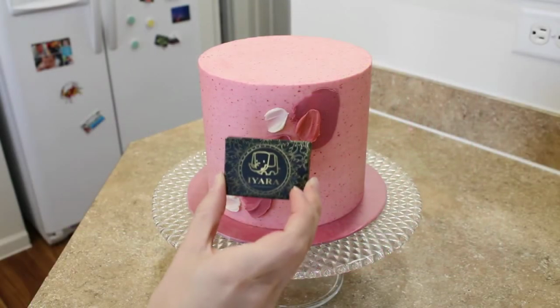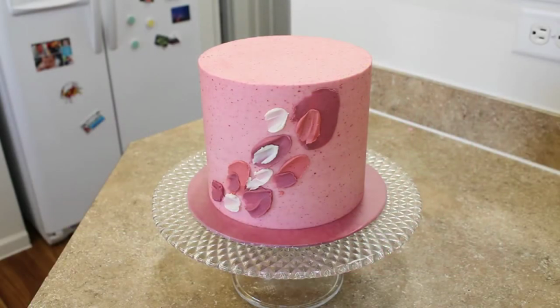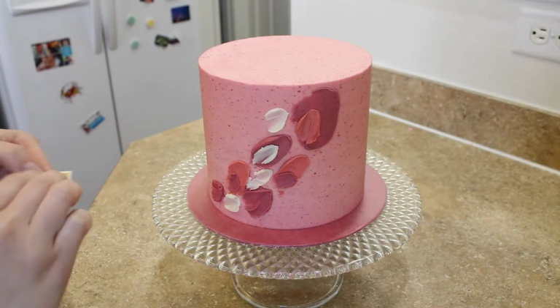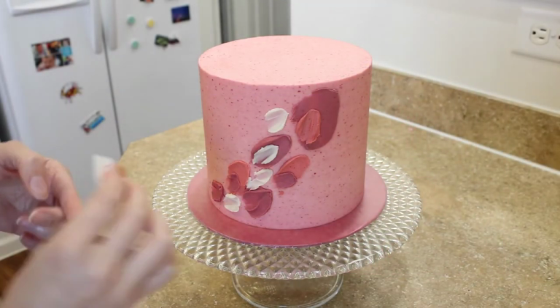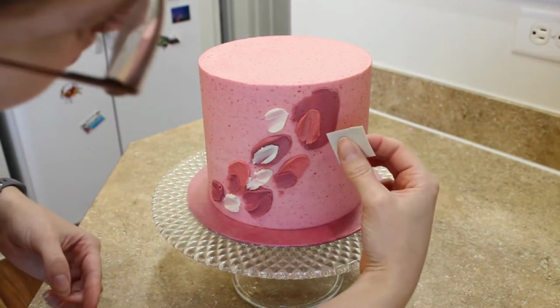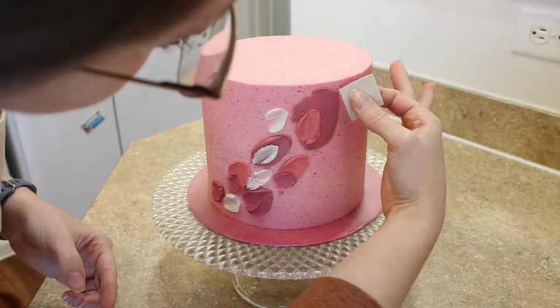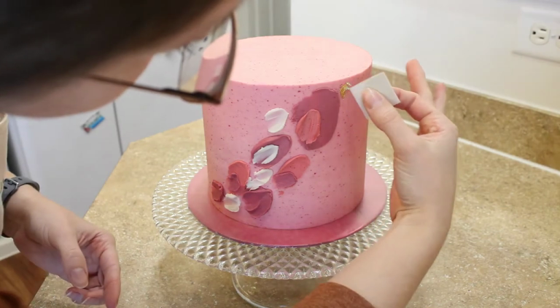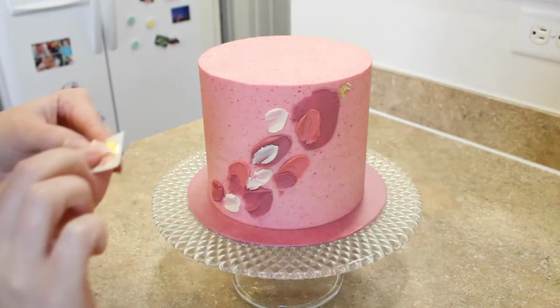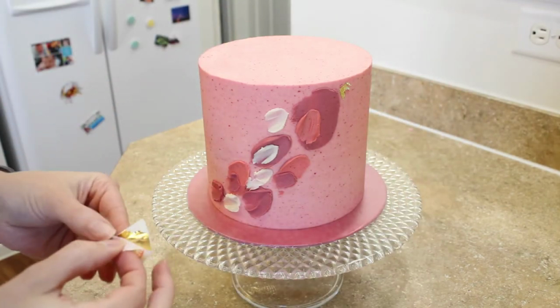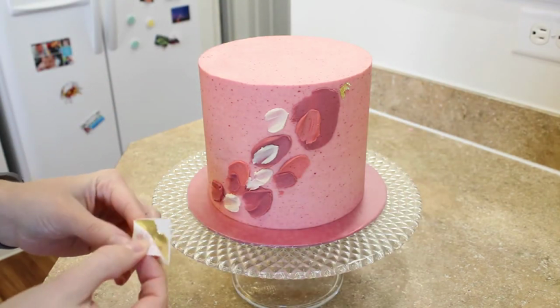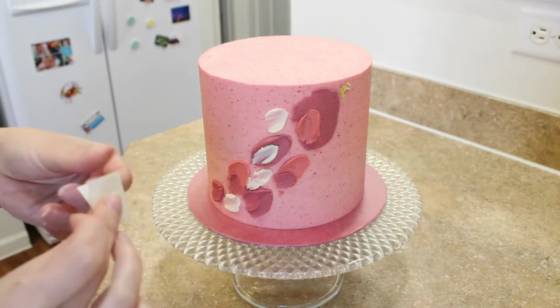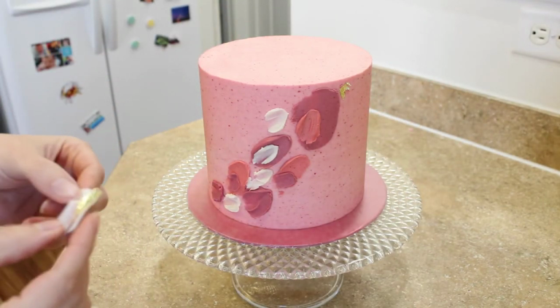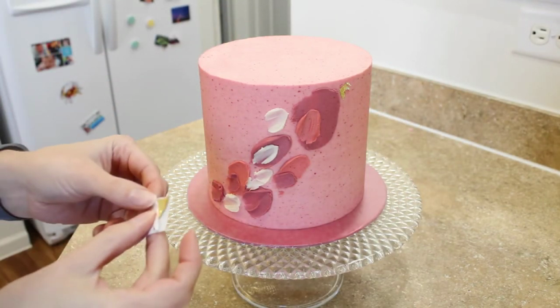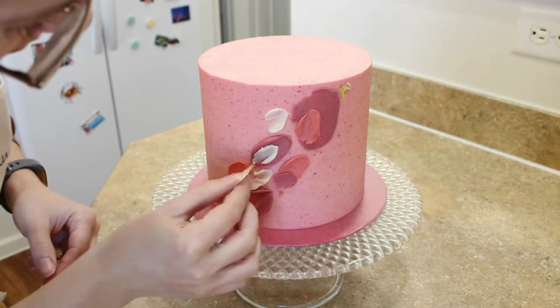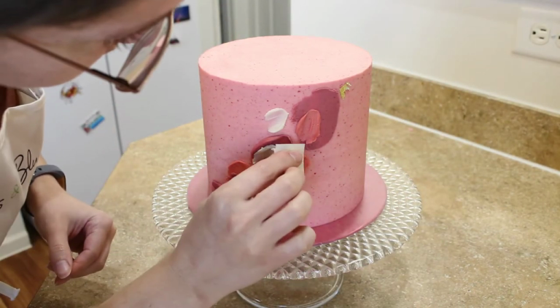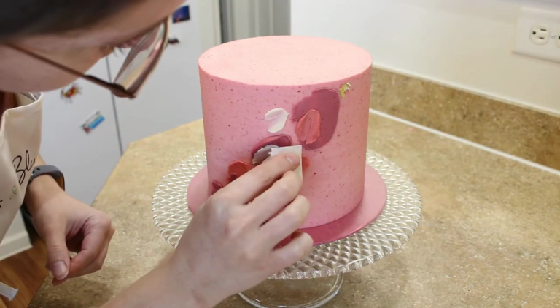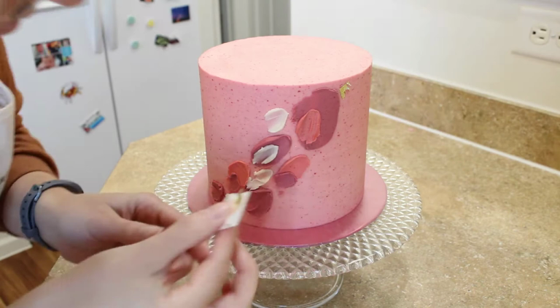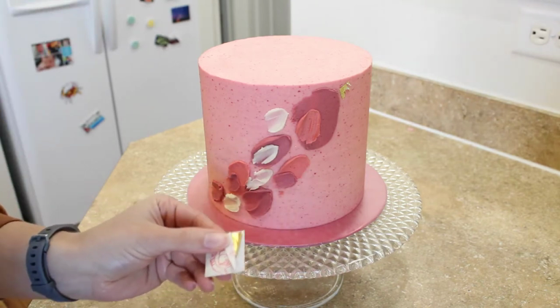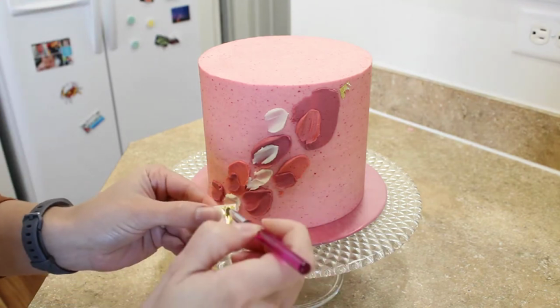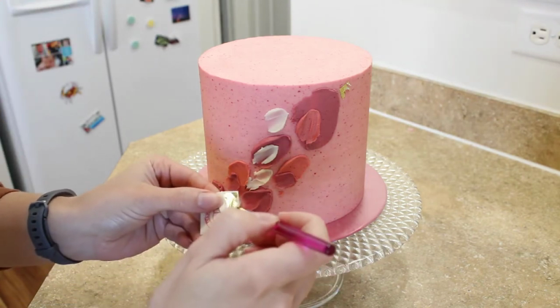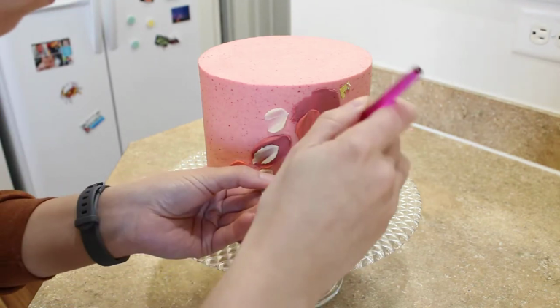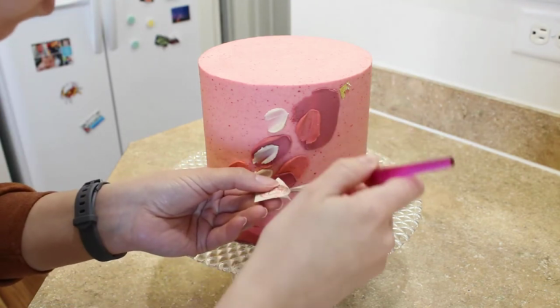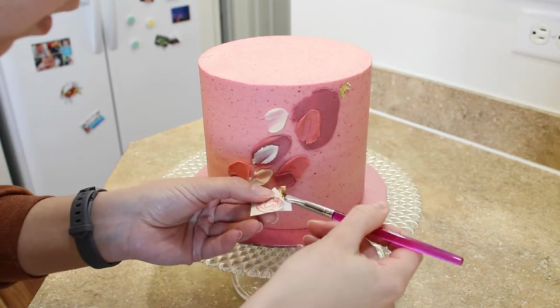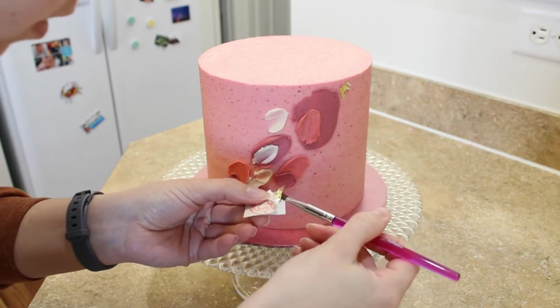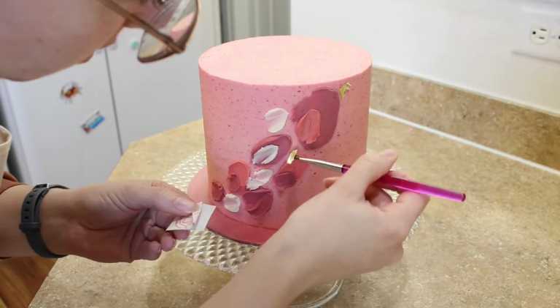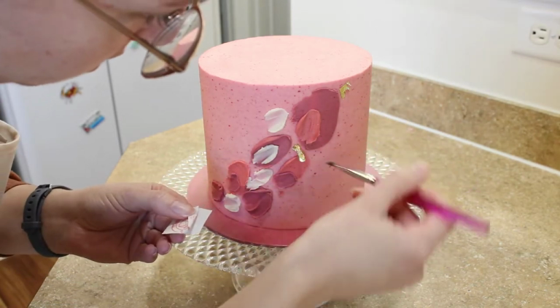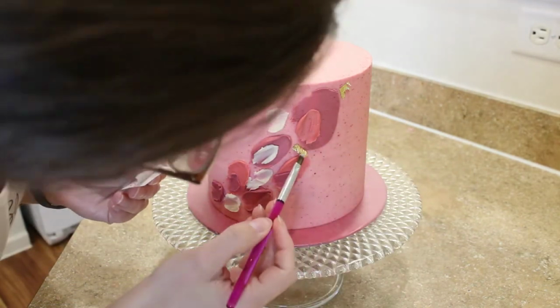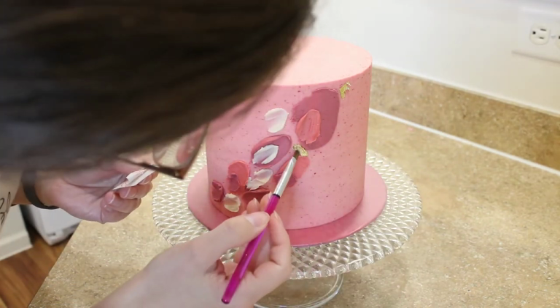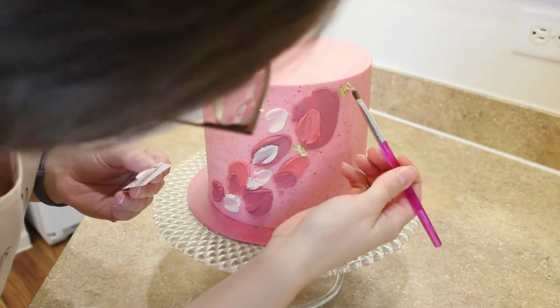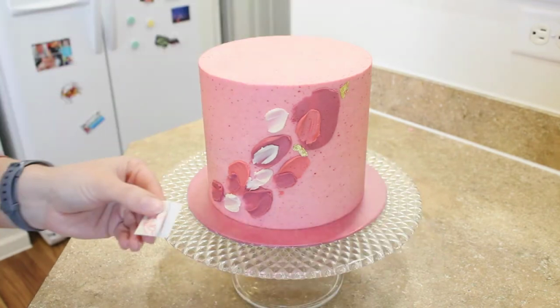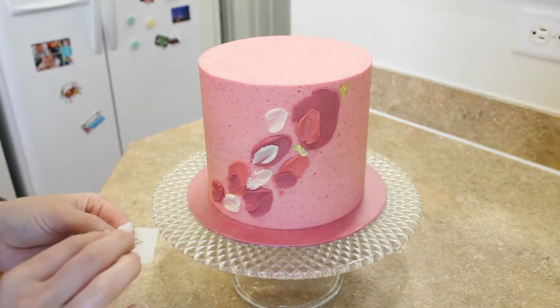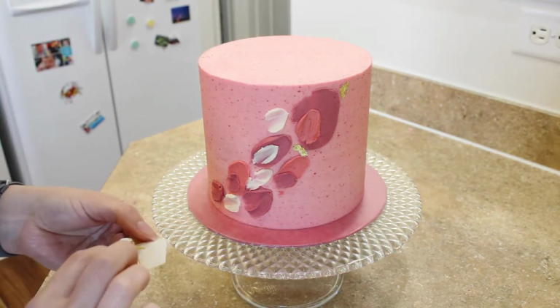Now it's time to decorate! I'm going to be using edible gold leaf and small sprinkles to jazz up my abstract buttercream cake. I'll put links below in the description box to the products that I'm using.